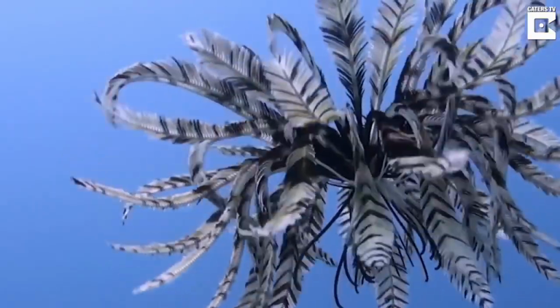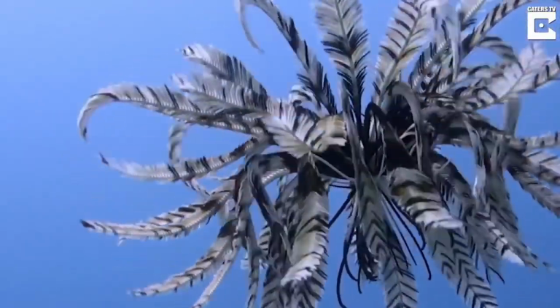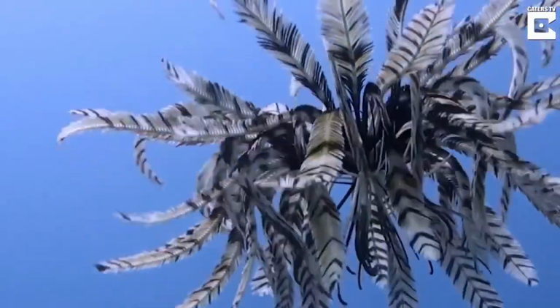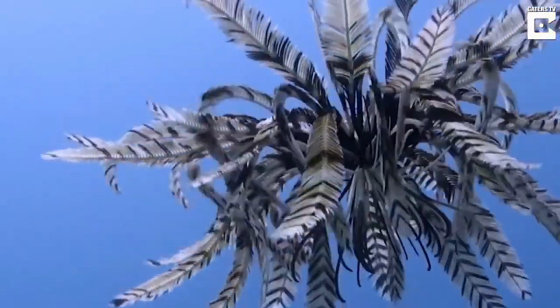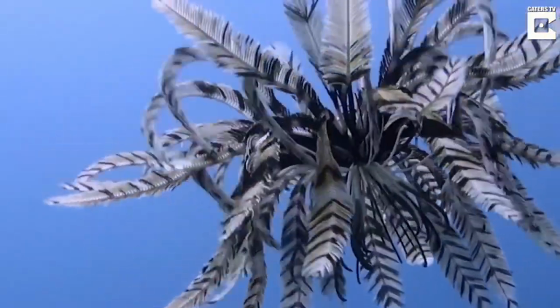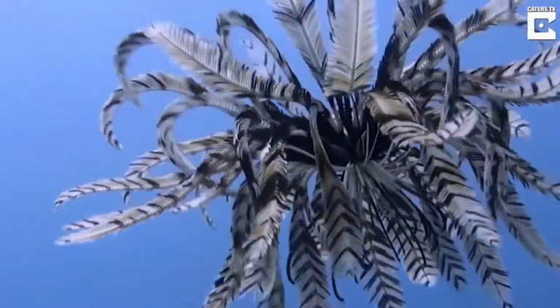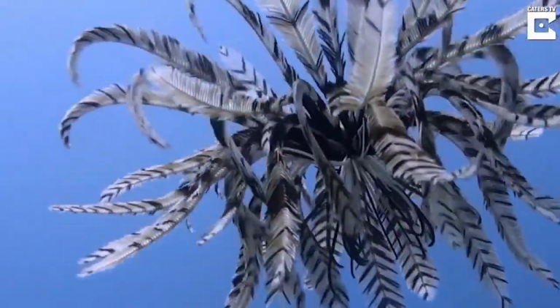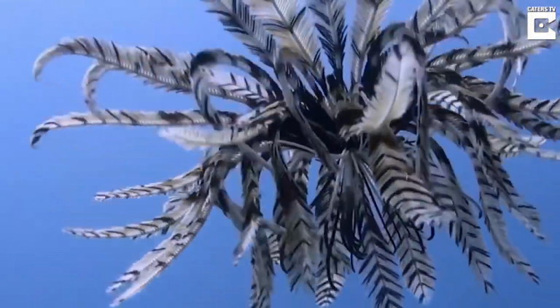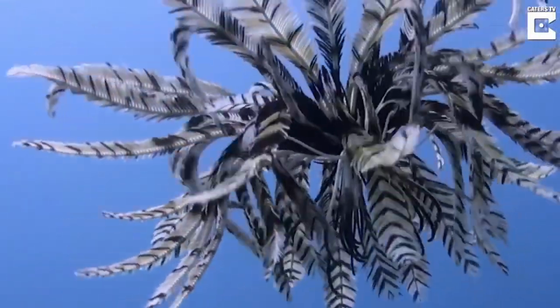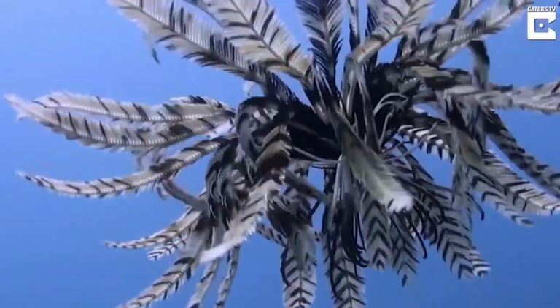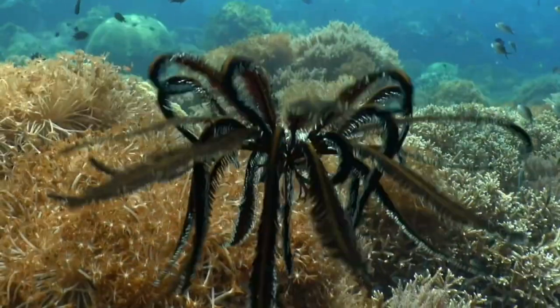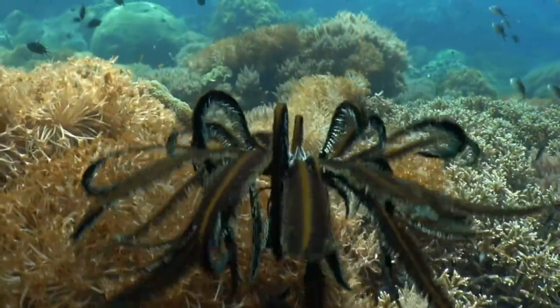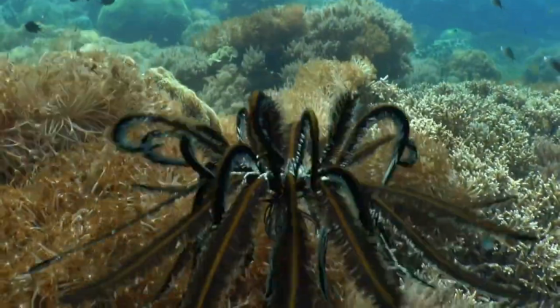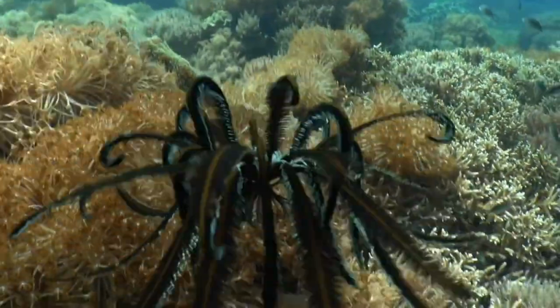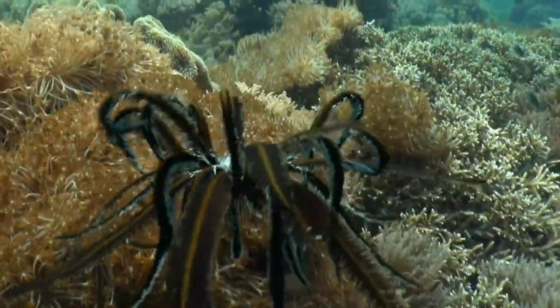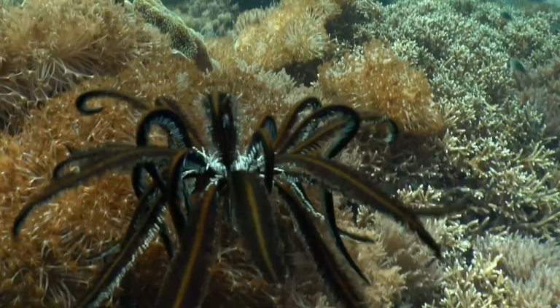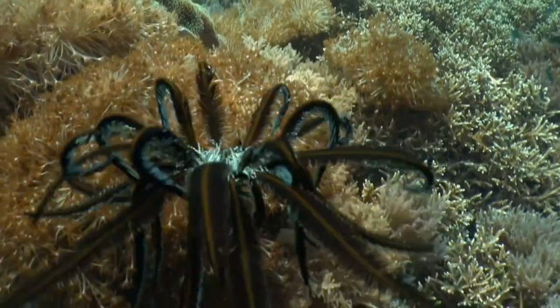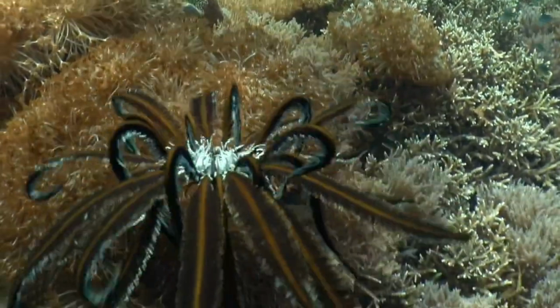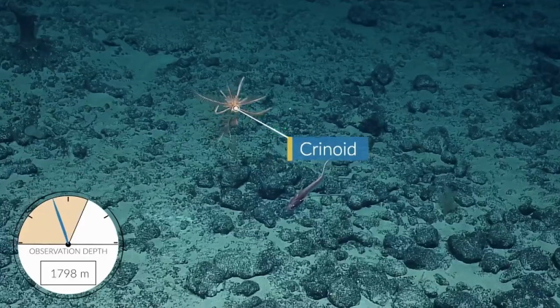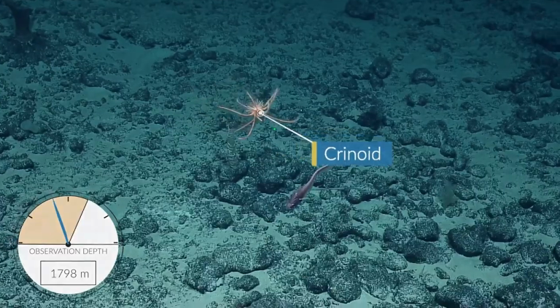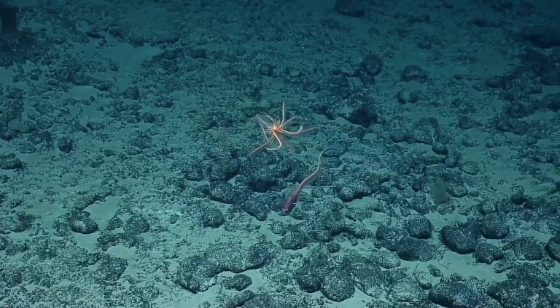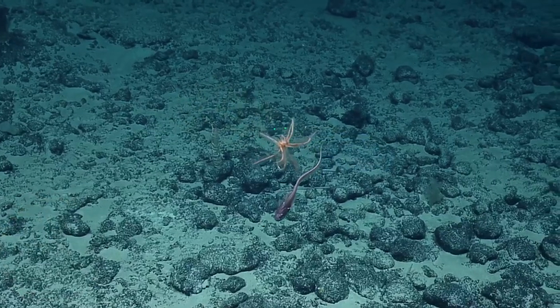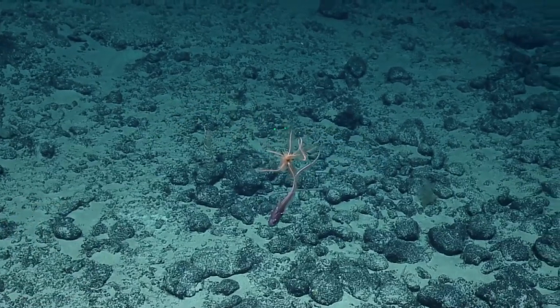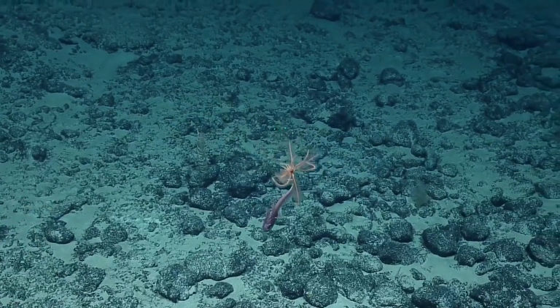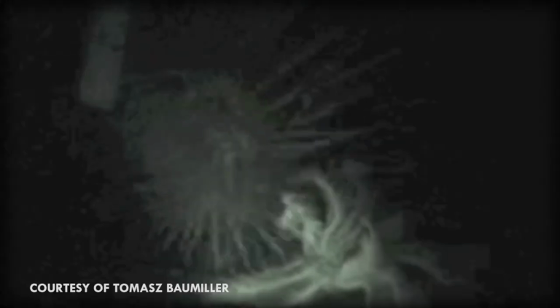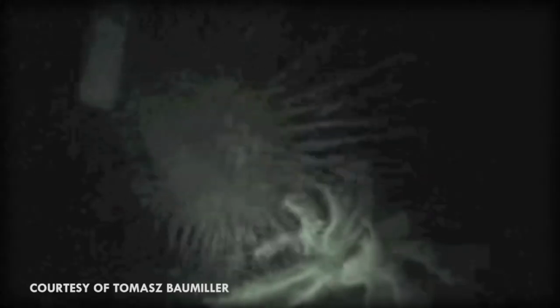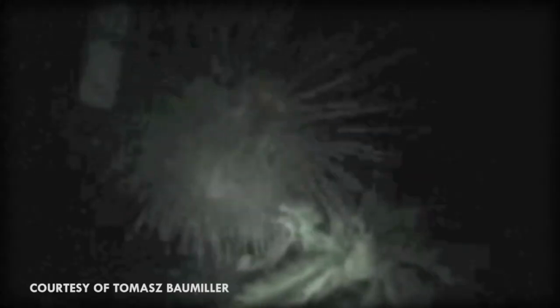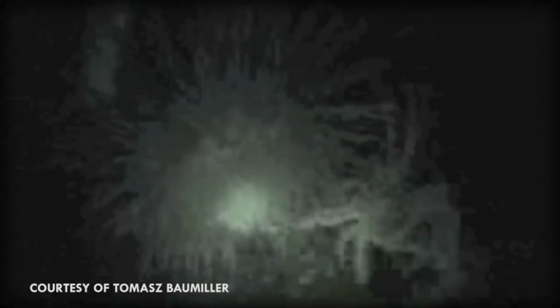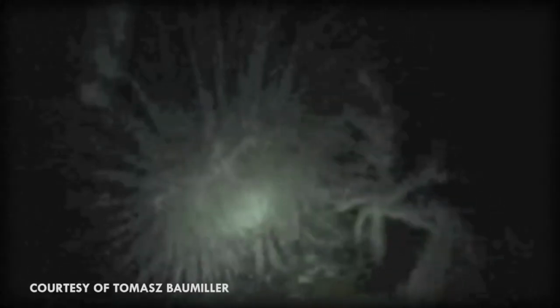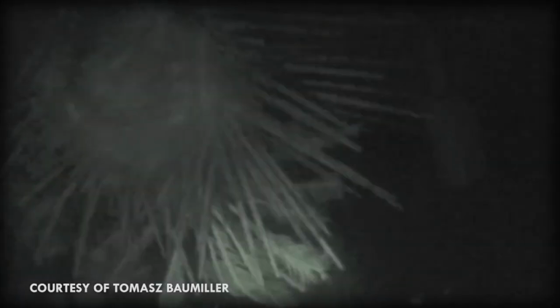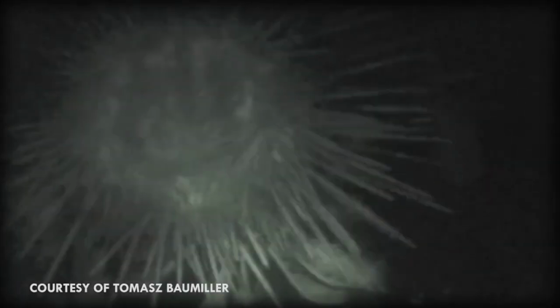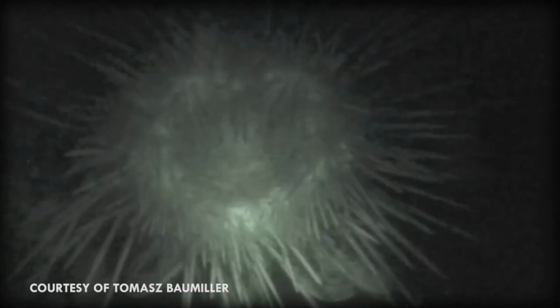Here are three amazing facts about these swimming feather dusters. One: they're really good at regenerating their arms. If one of their arms gets cut off, they can grow a new one in just a few weeks.